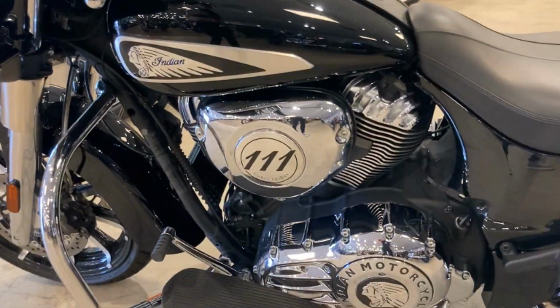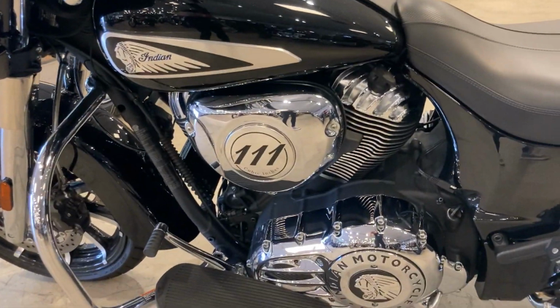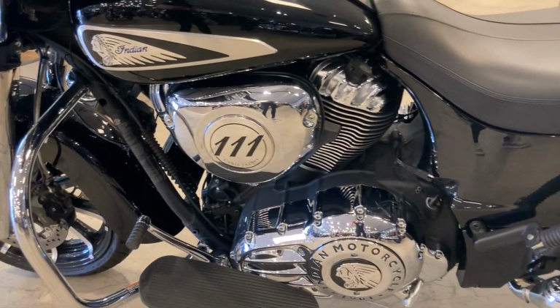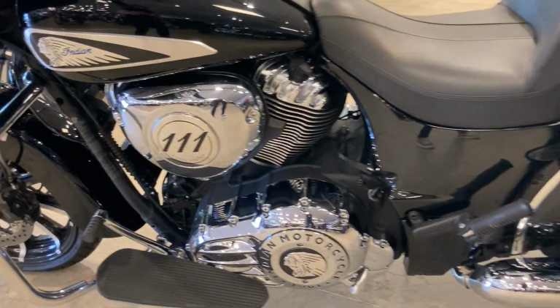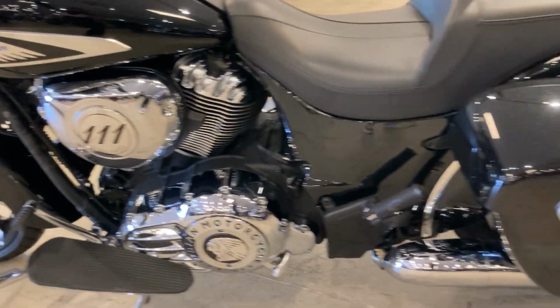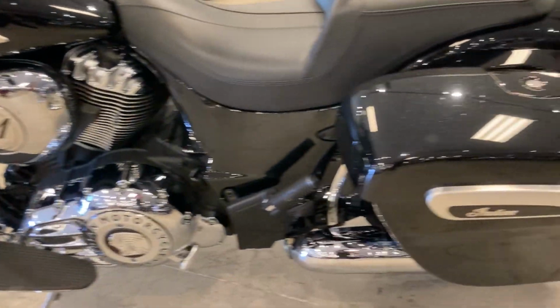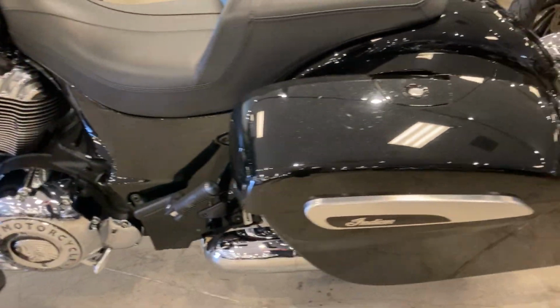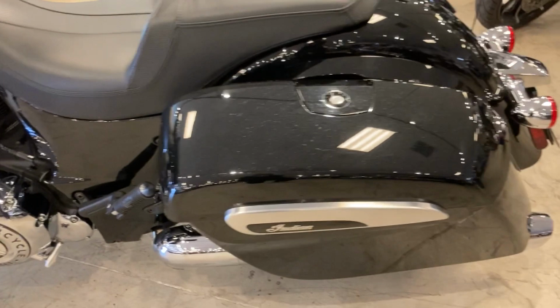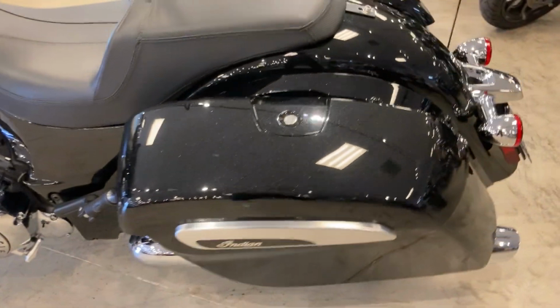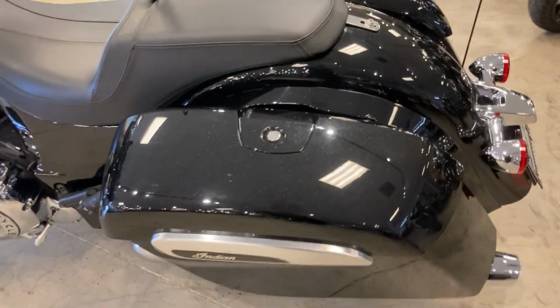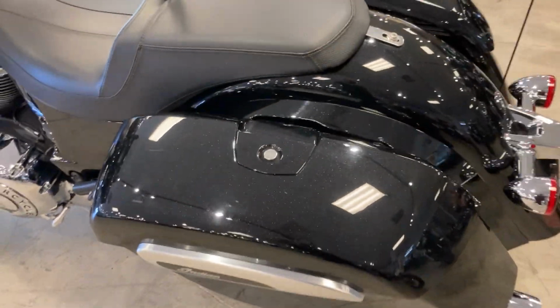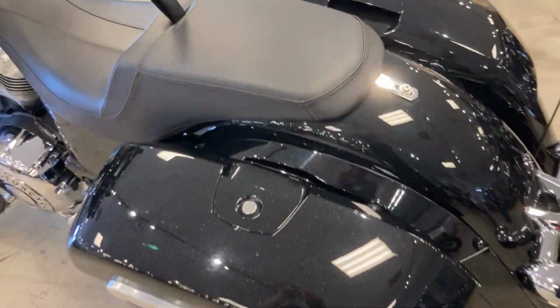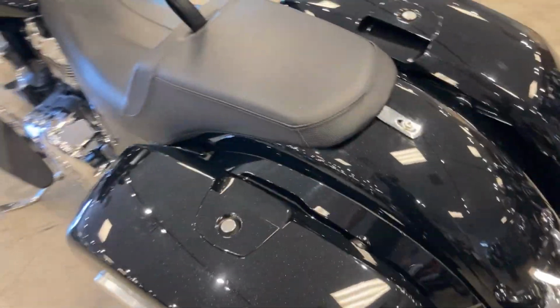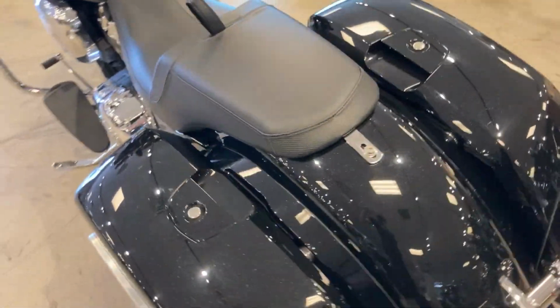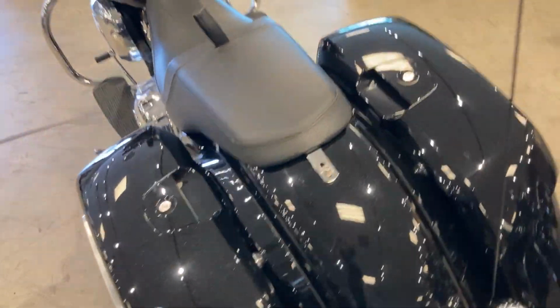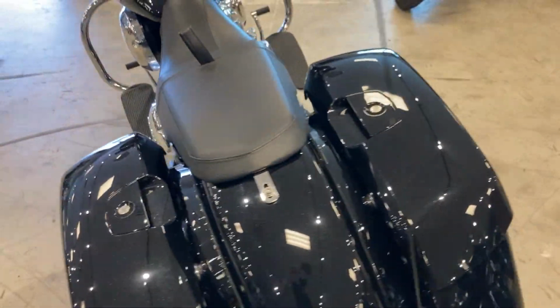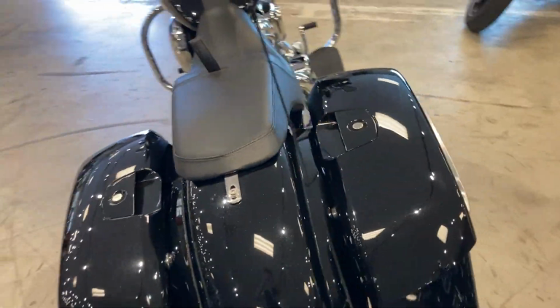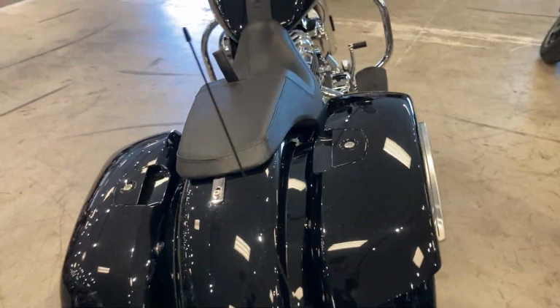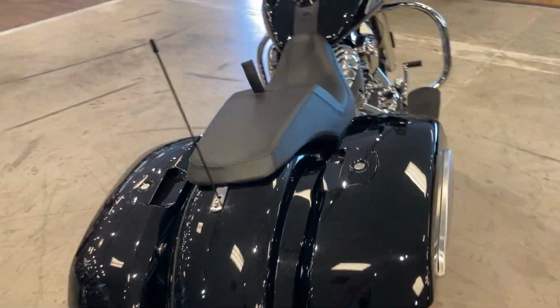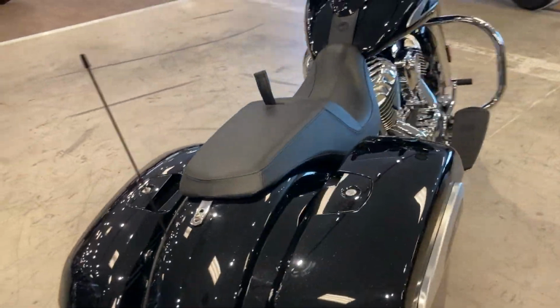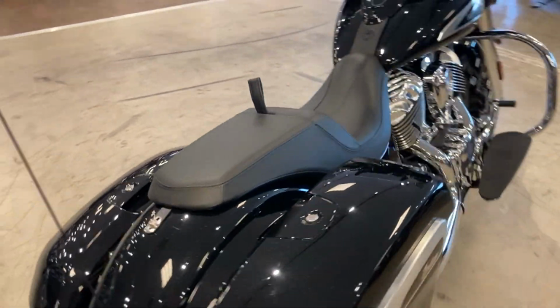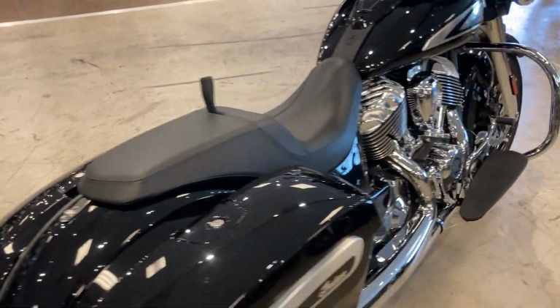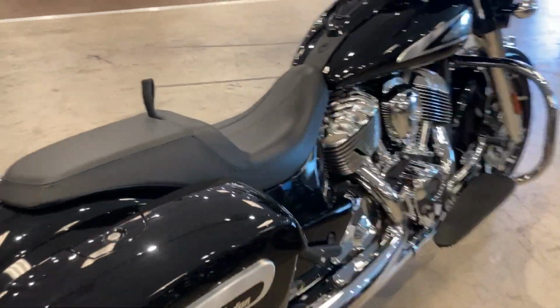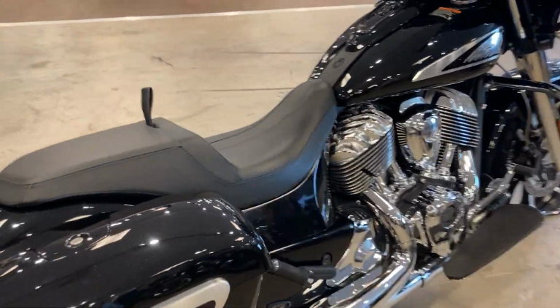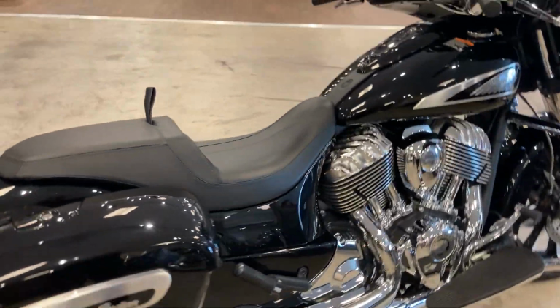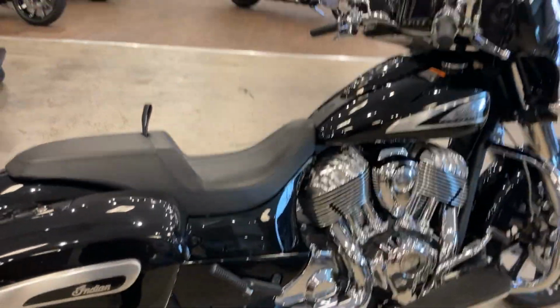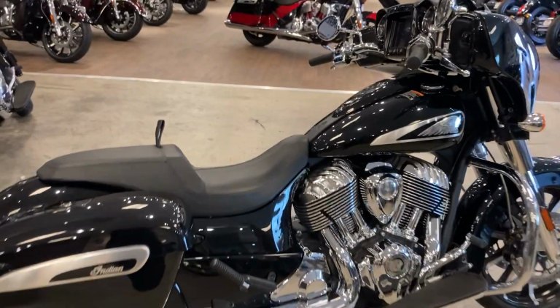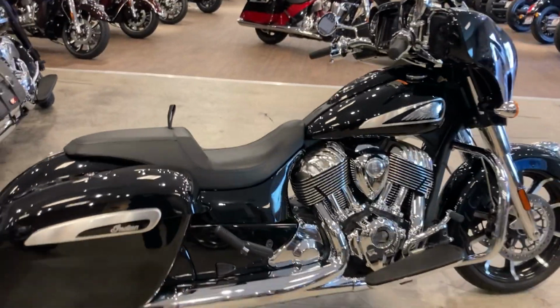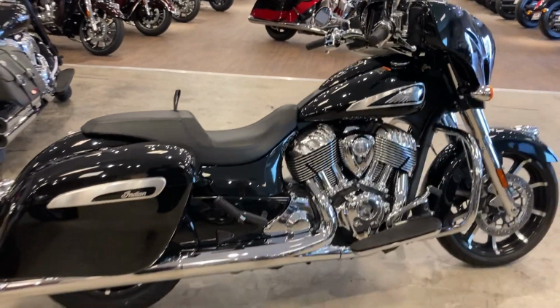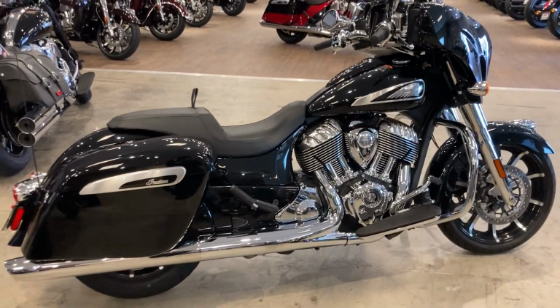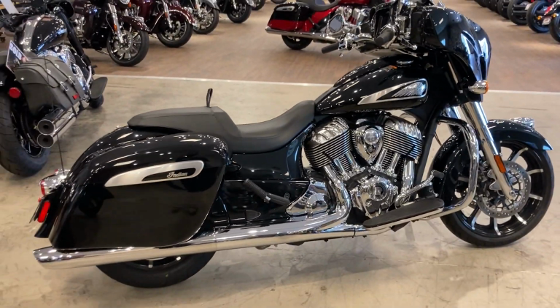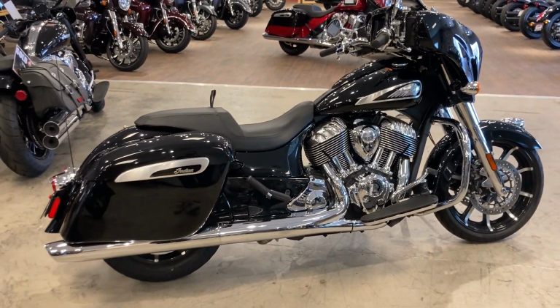111 engine. It's a really nice, clean motorcycle. Again, we're at North County Indian Motorcycles in San Marcos, California. We are open and do test rides six days a week — come check her out.